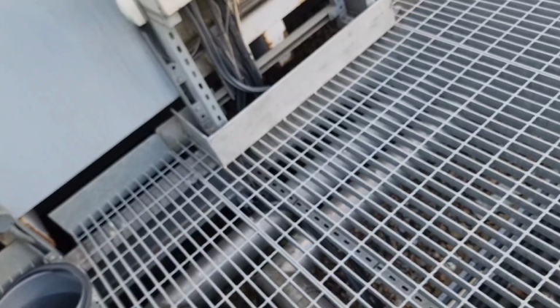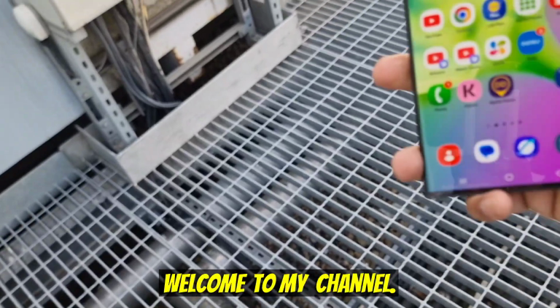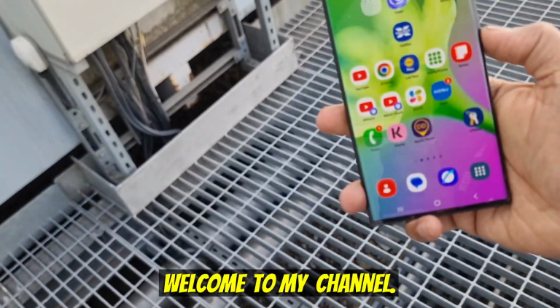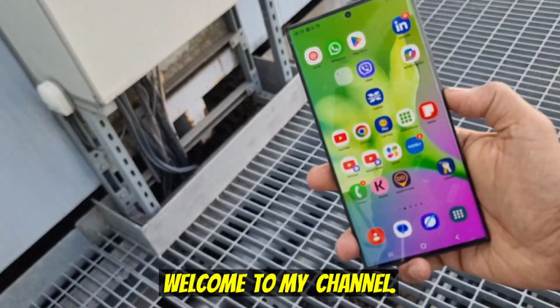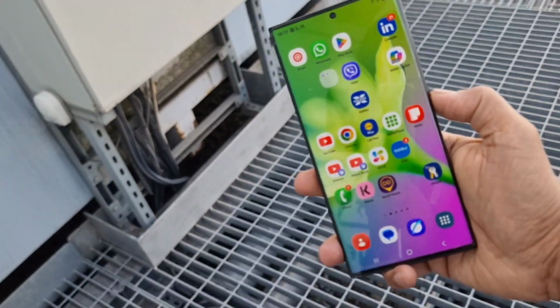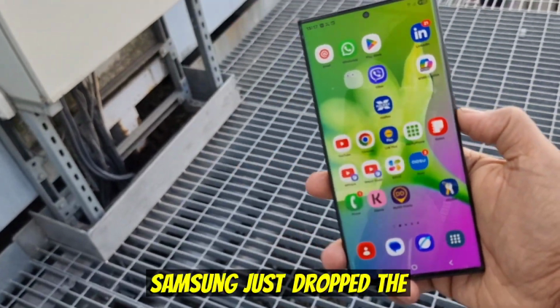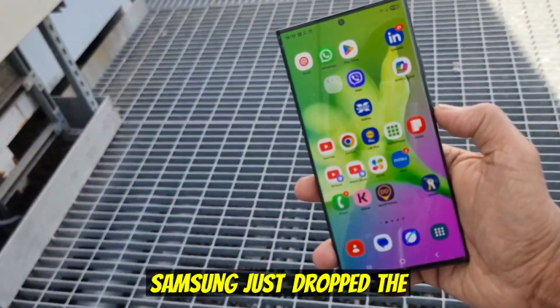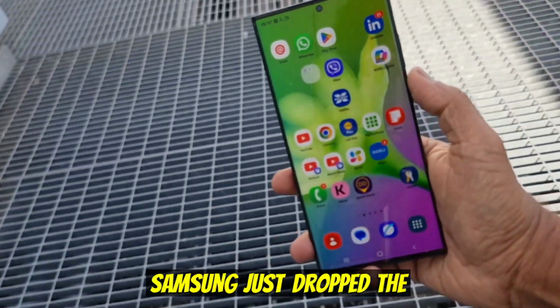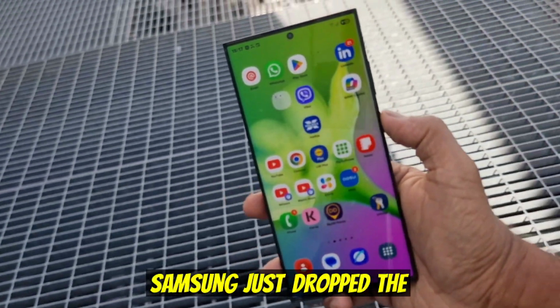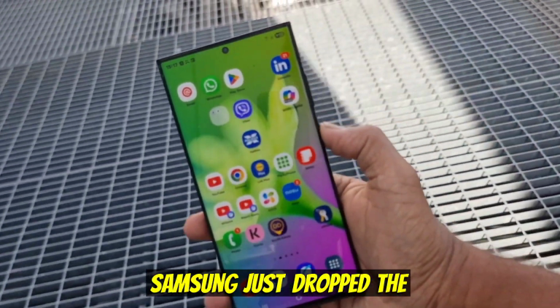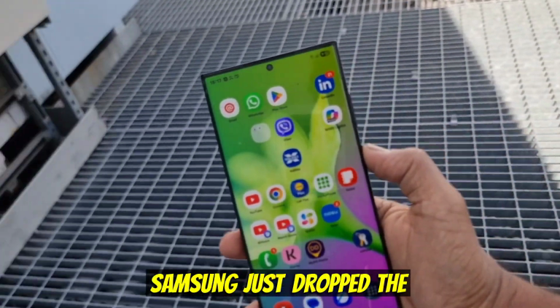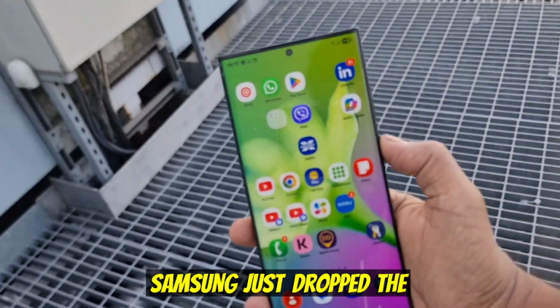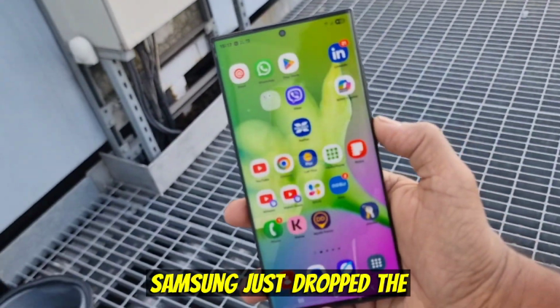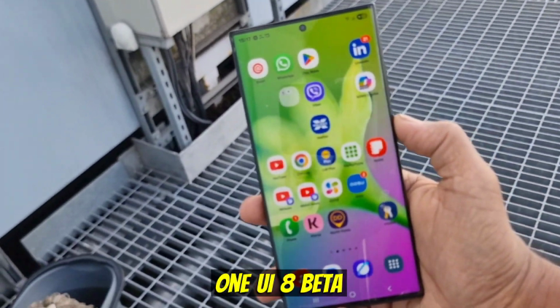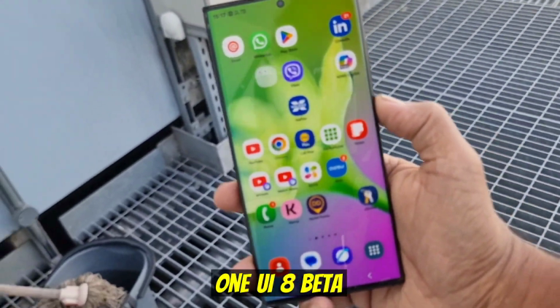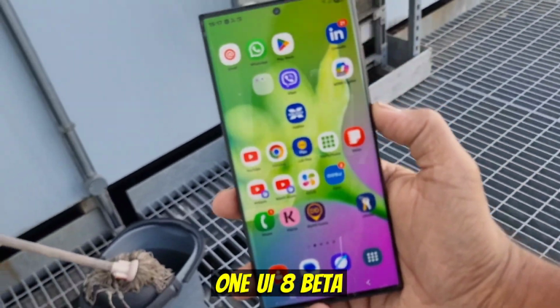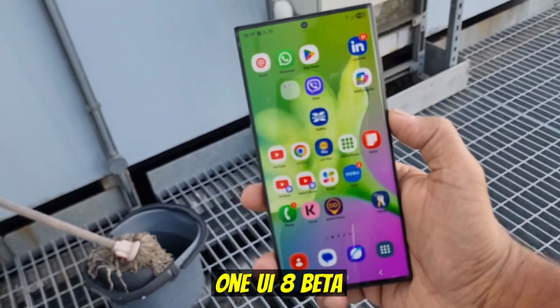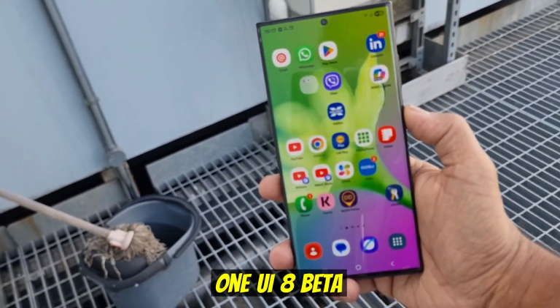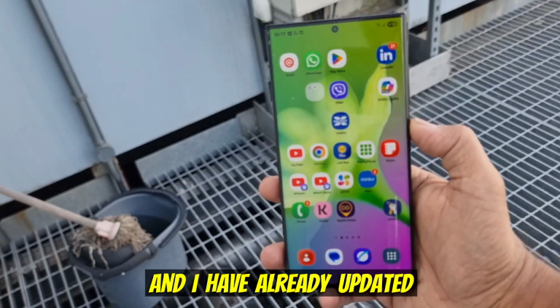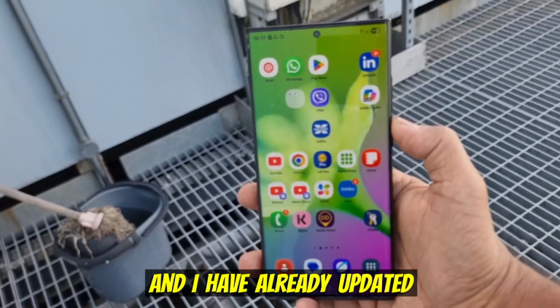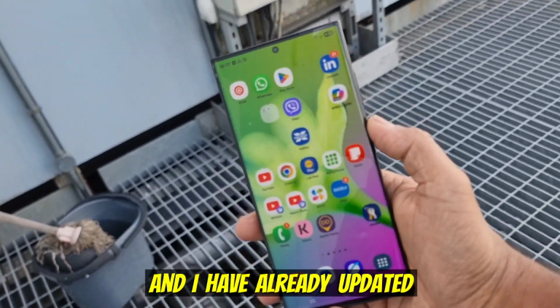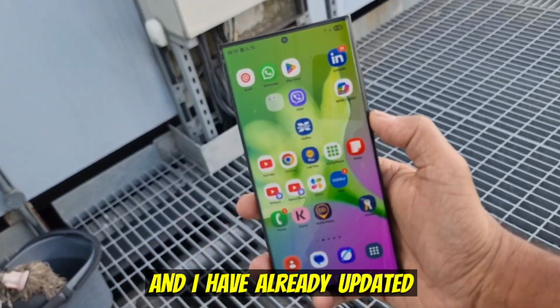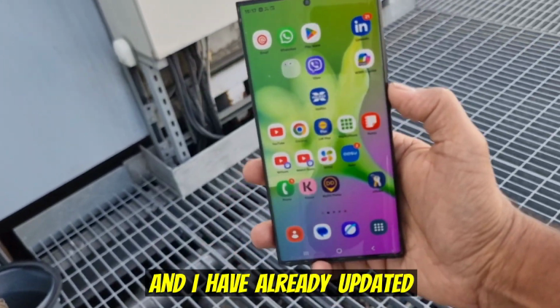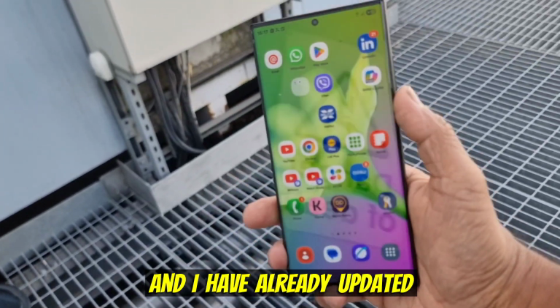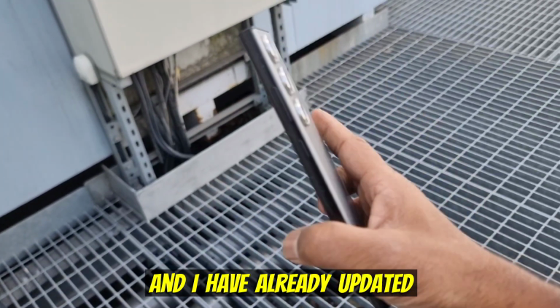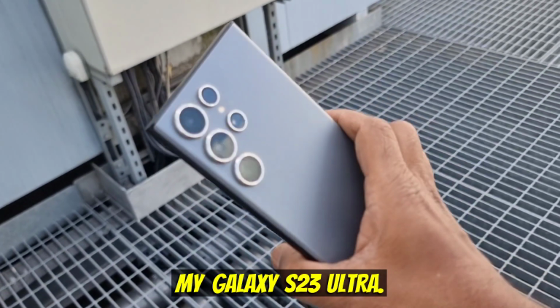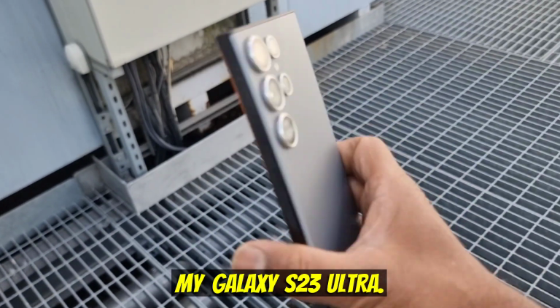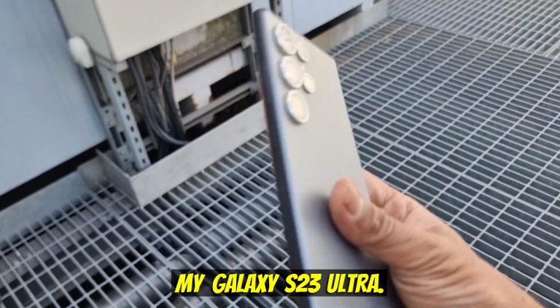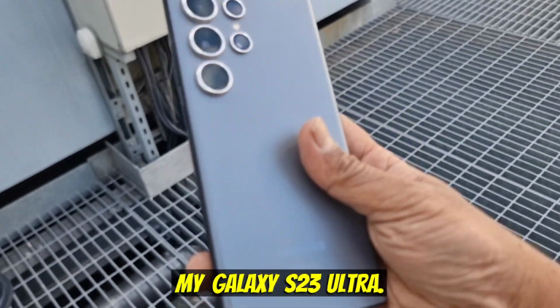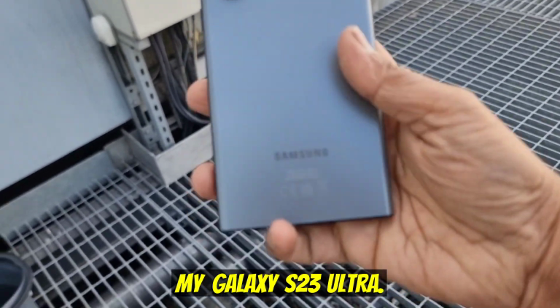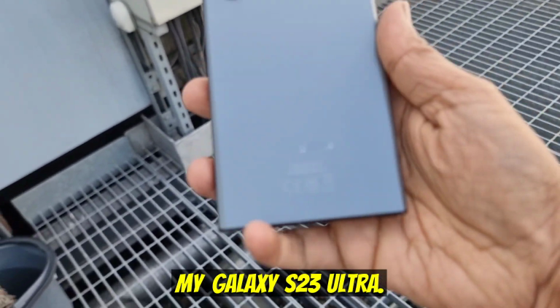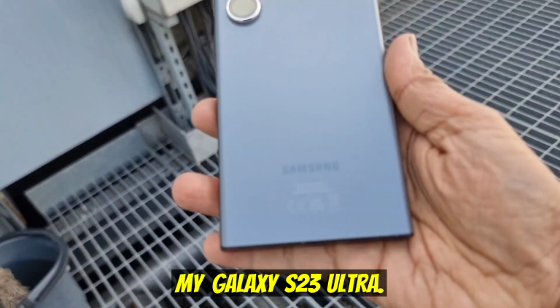Welcome to my channel. Samsung just dropped the One UI 8 beta and I have already updated my Galaxy S23 Ultra.